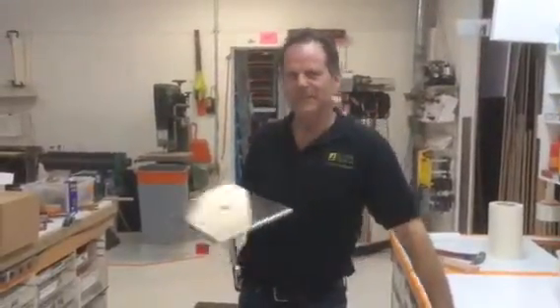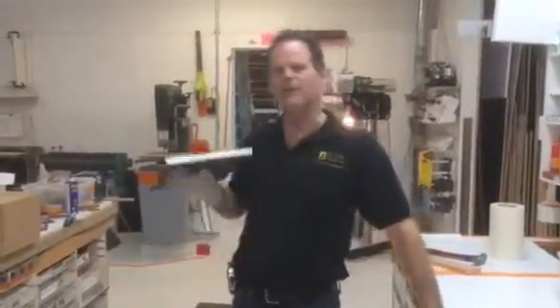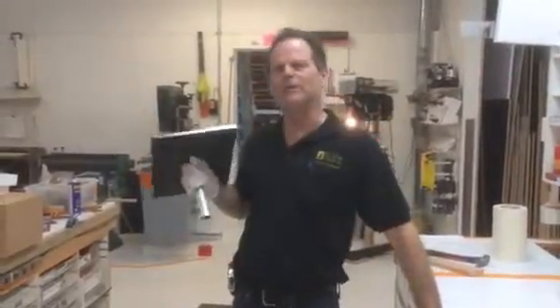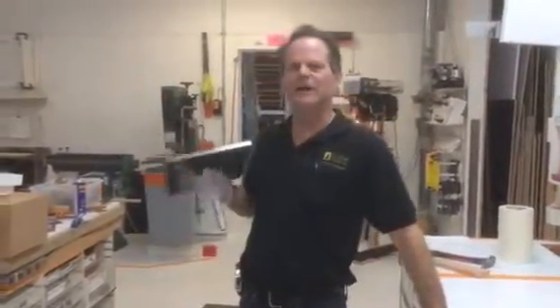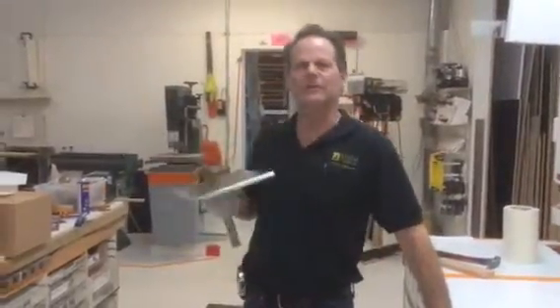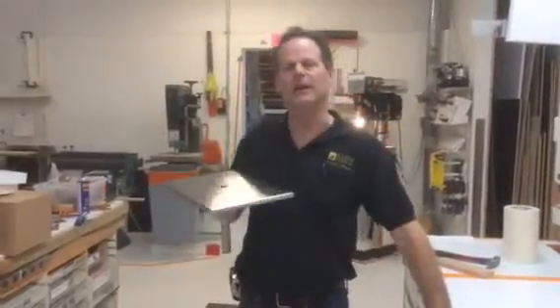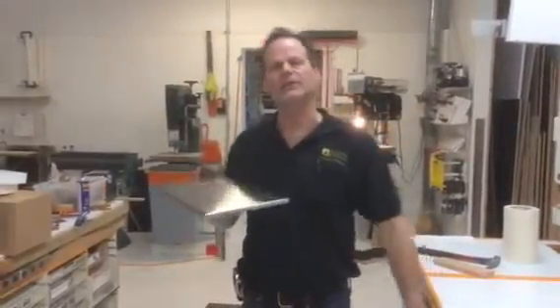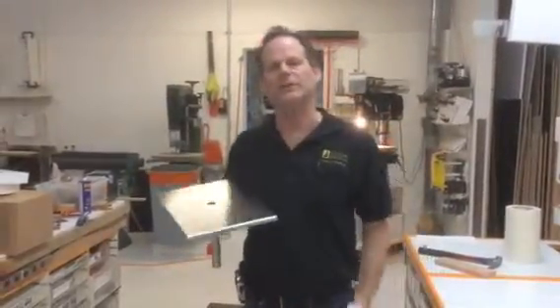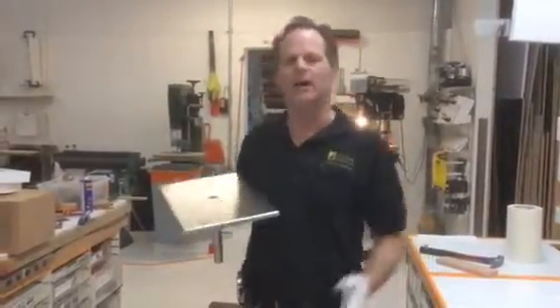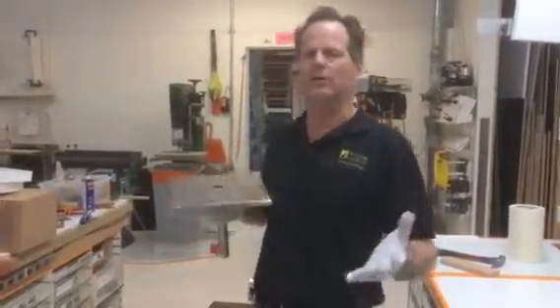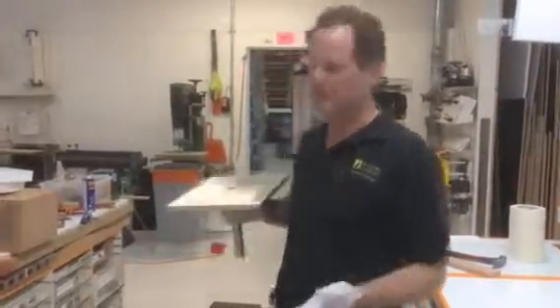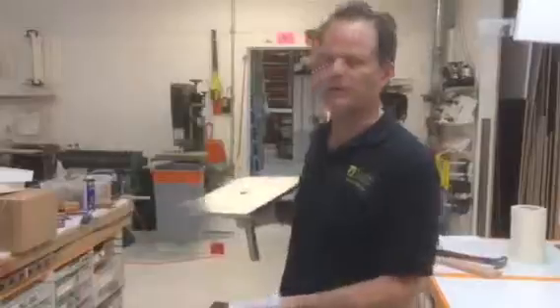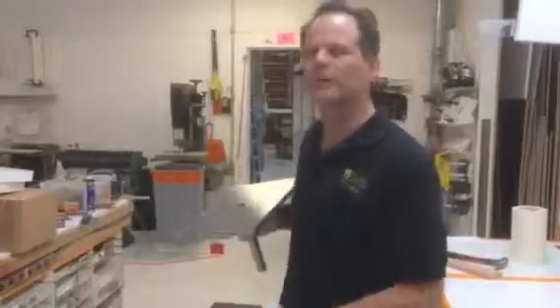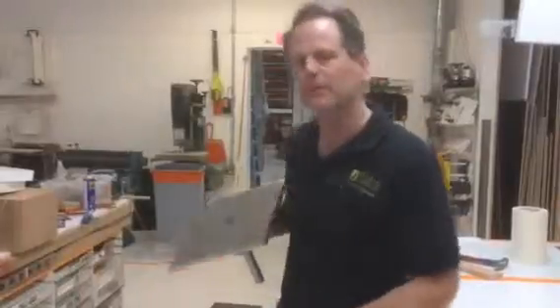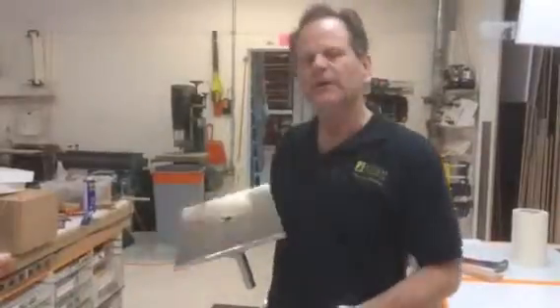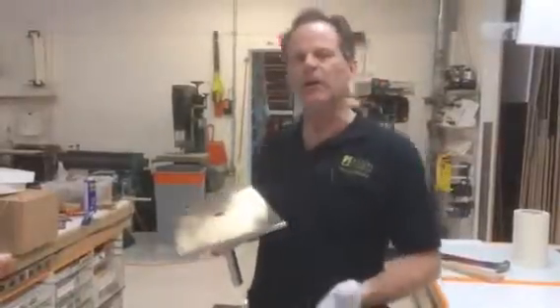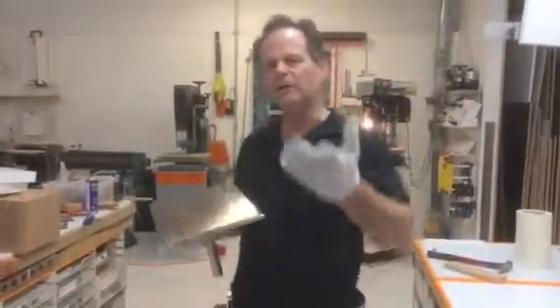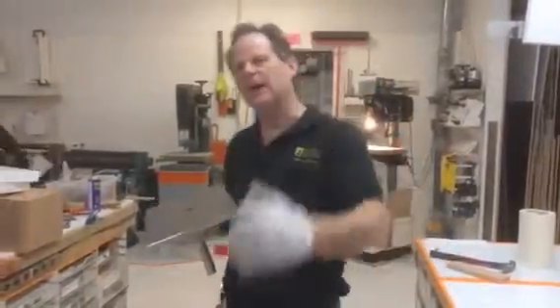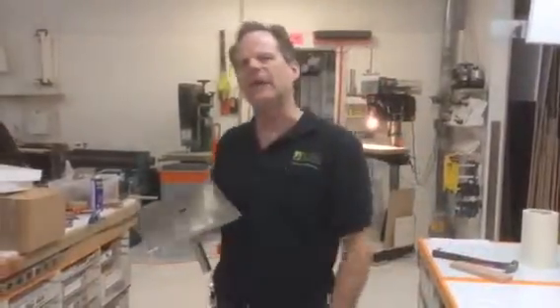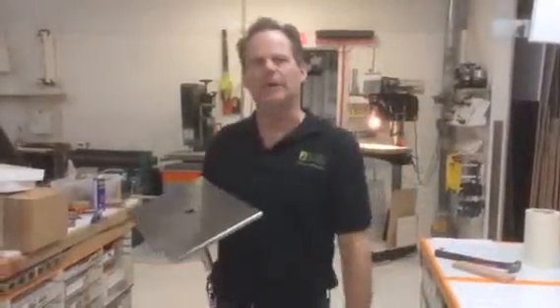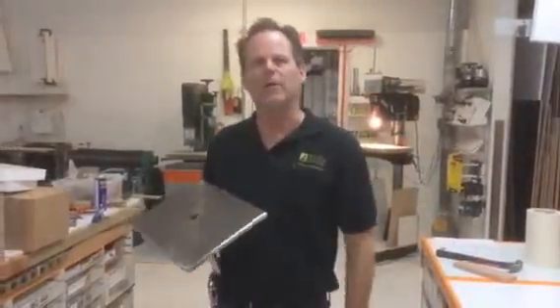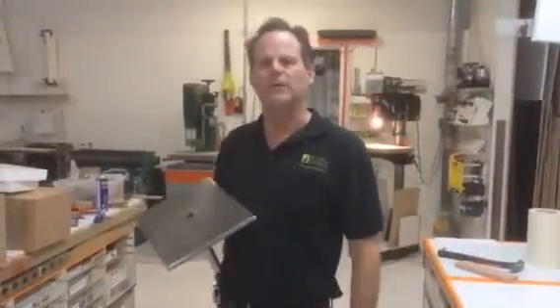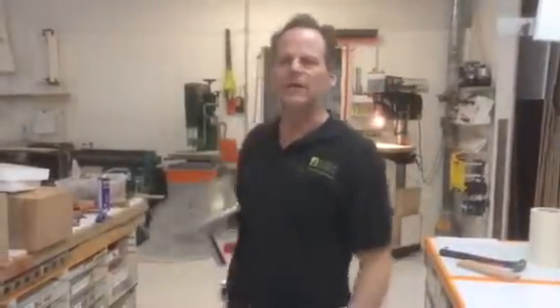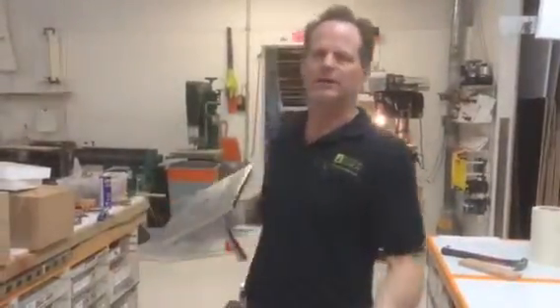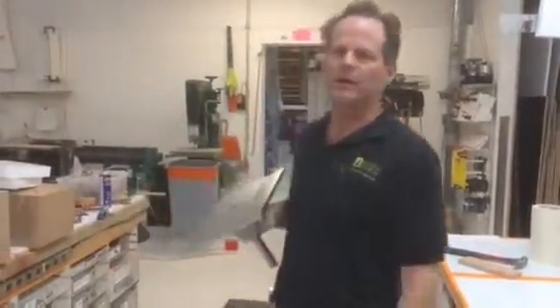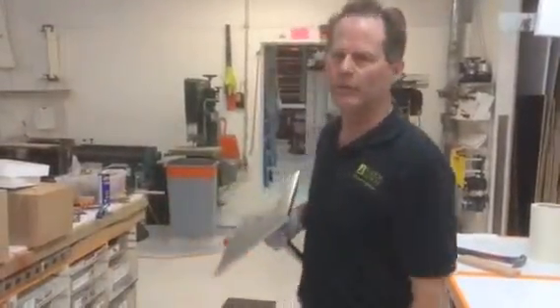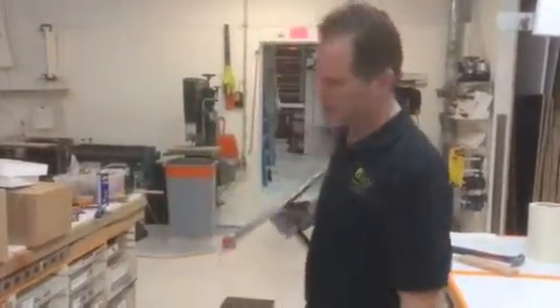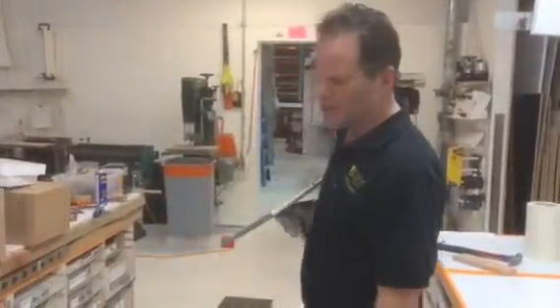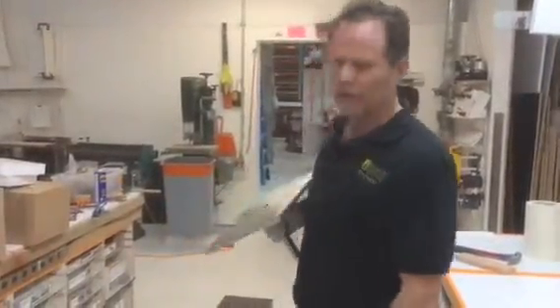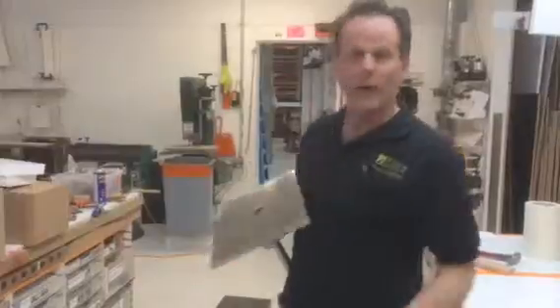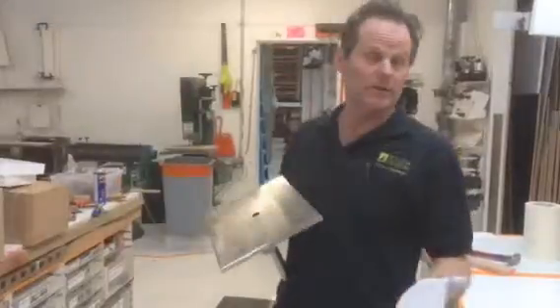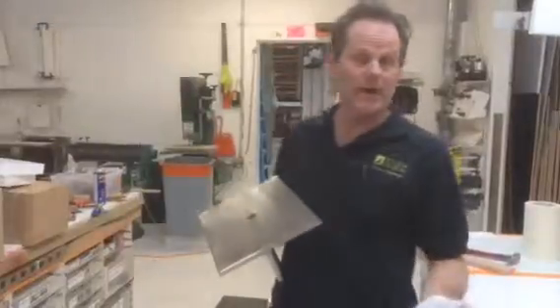Hi, I'm Greg with Island Design. I appreciate you ordering these pedestals from us. Tony, who's behind the camera, and I worked on this project together. We're both pretty thrilled with the way it turned out.